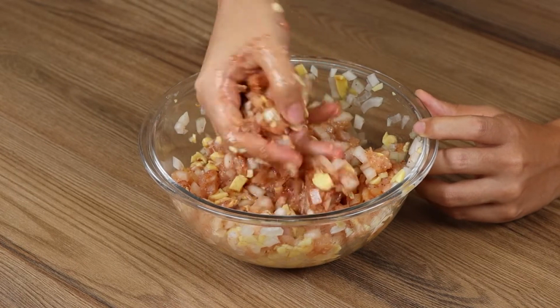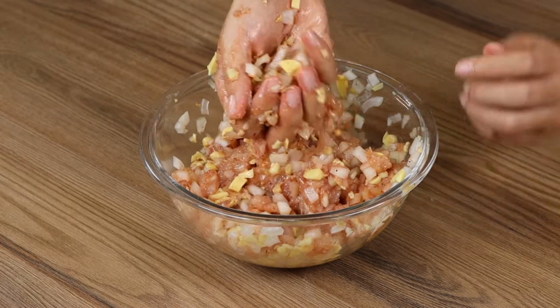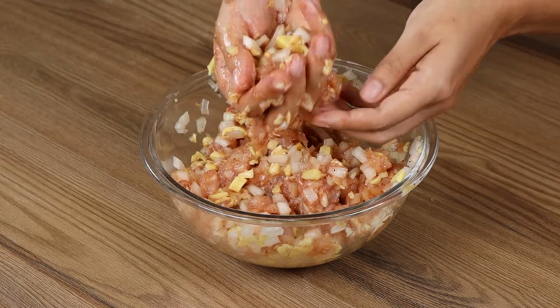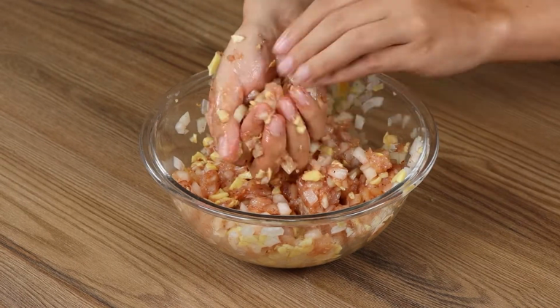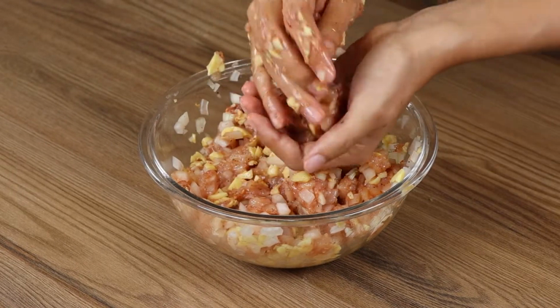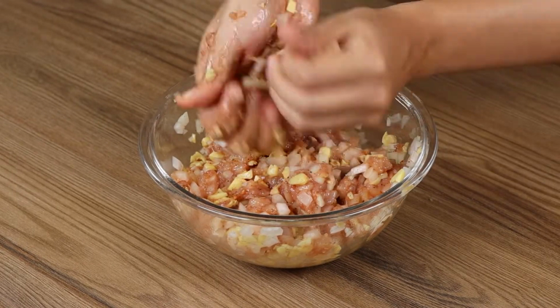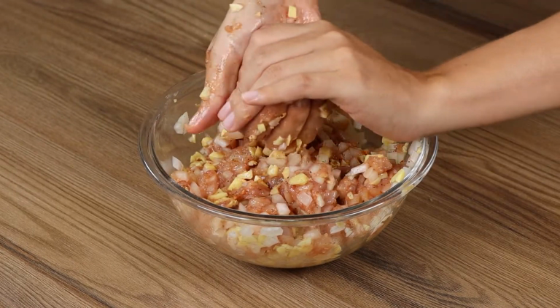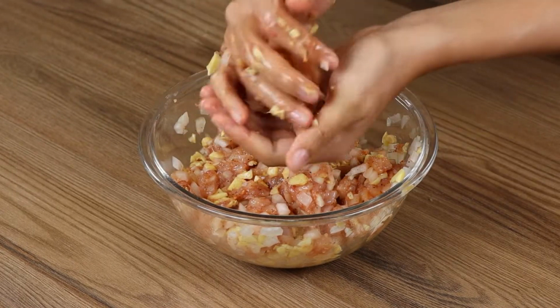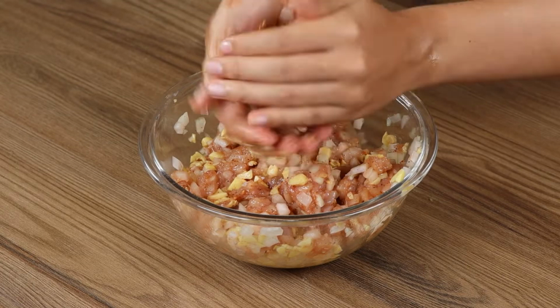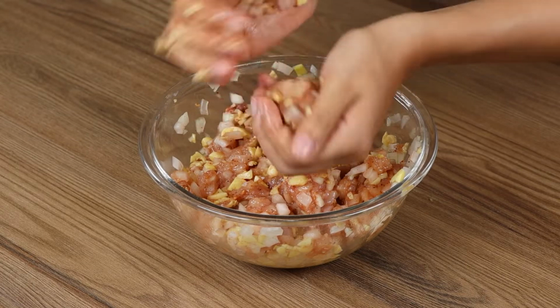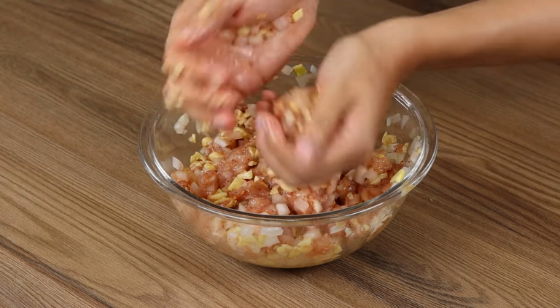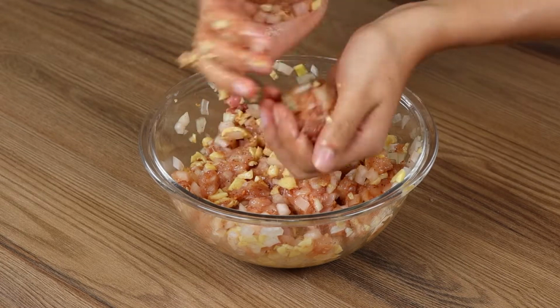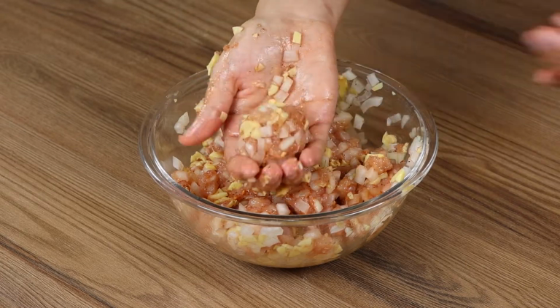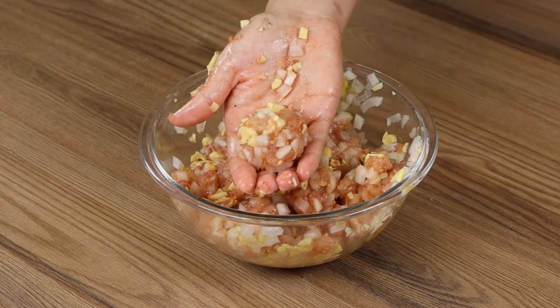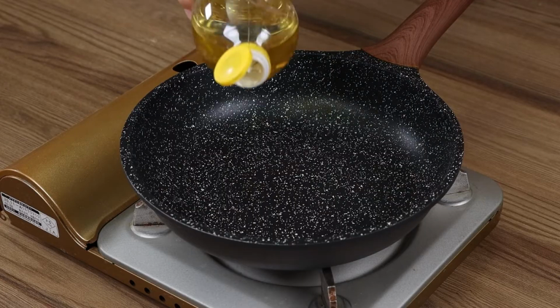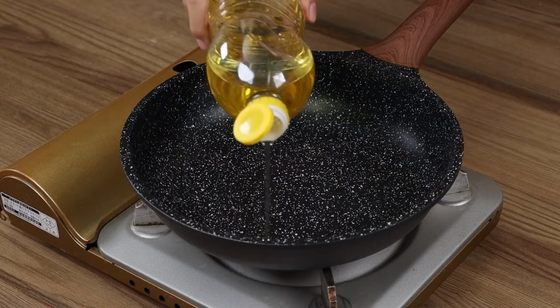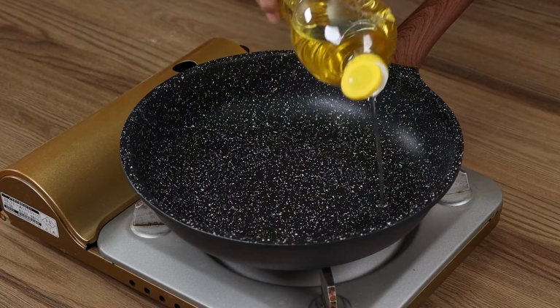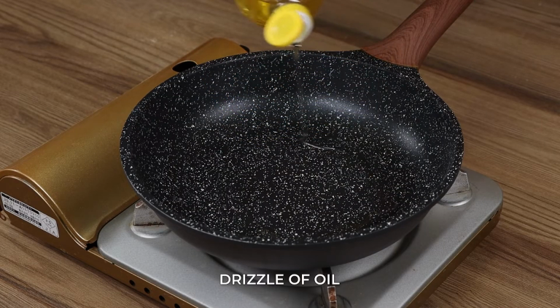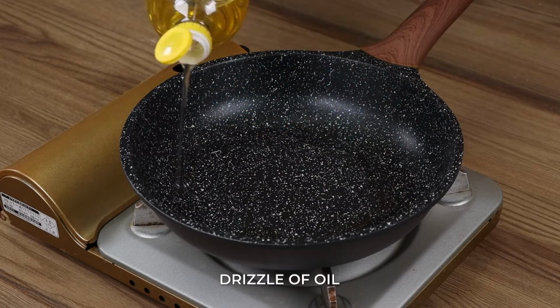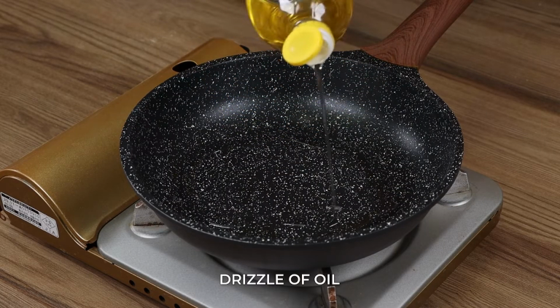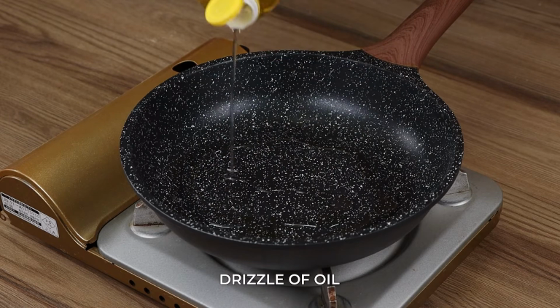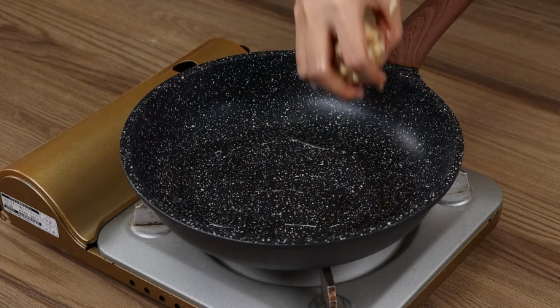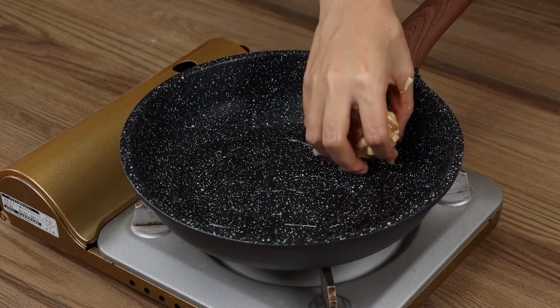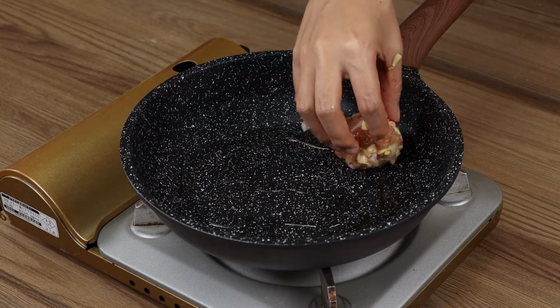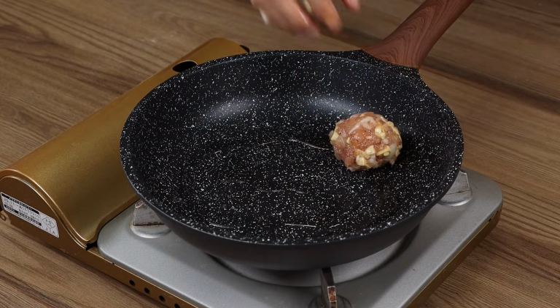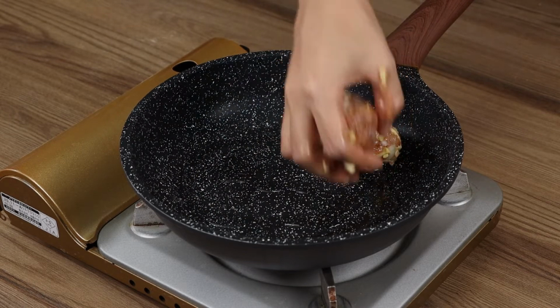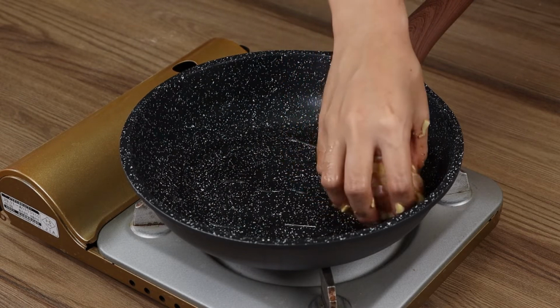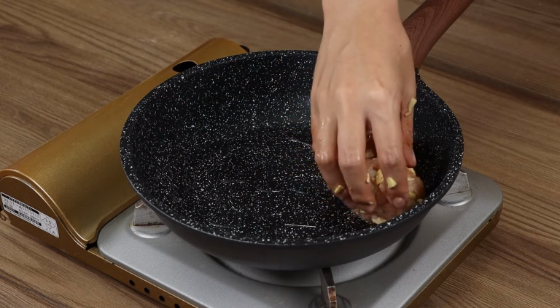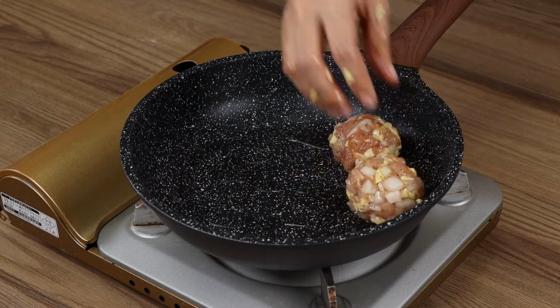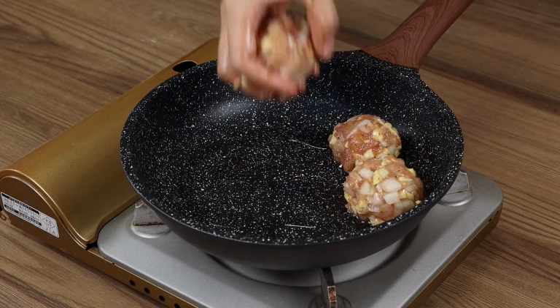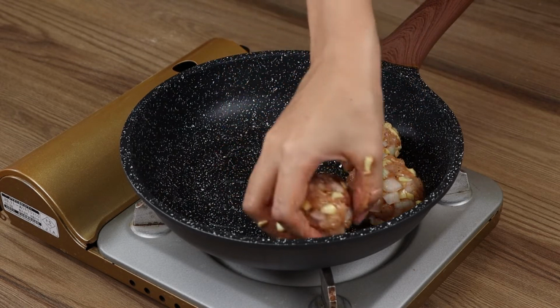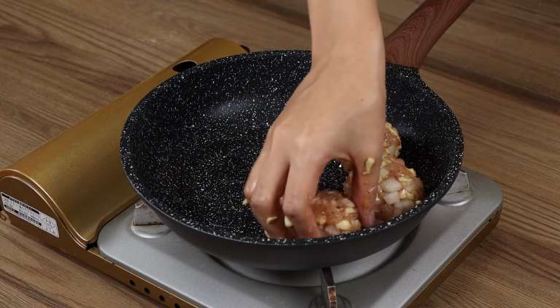Now take a portion and roll it with your hands into small balls. Repeat with the rest of the mixture. In a pan on medium heat, pour a drizzle of oil and then add the balls. This is a new way to eat onions.